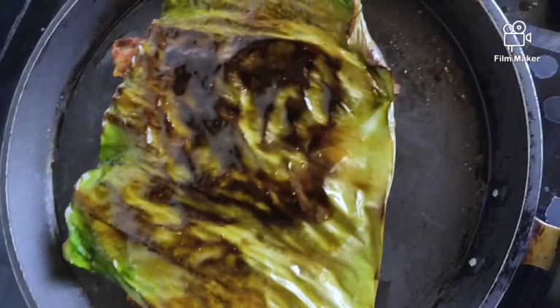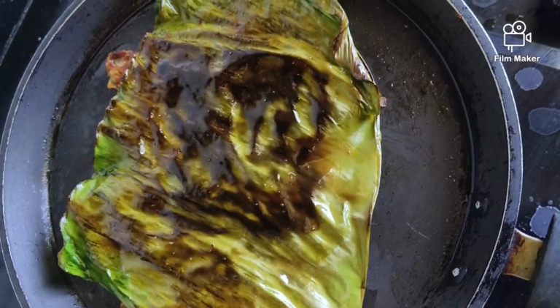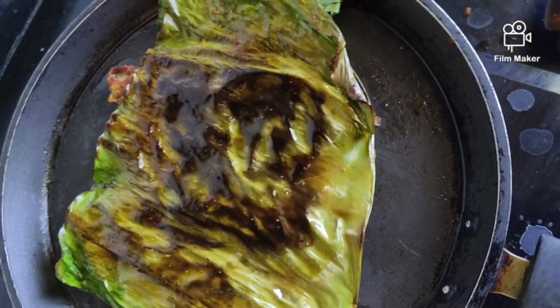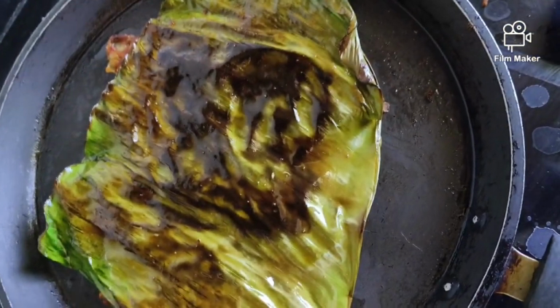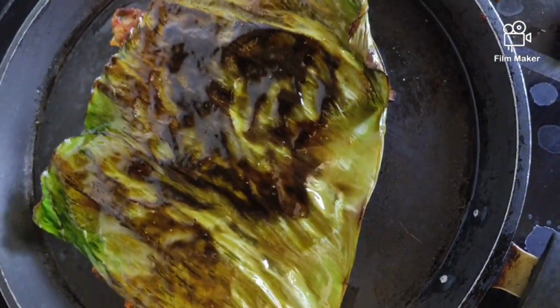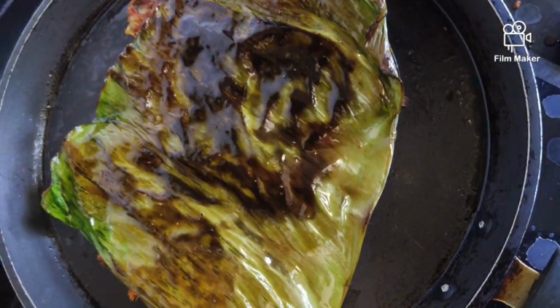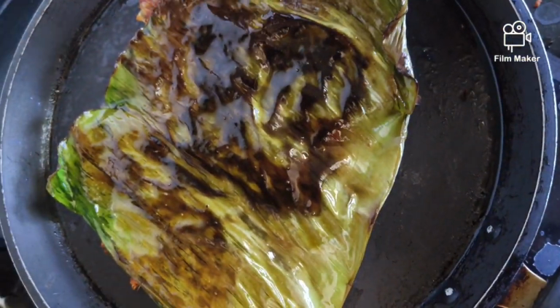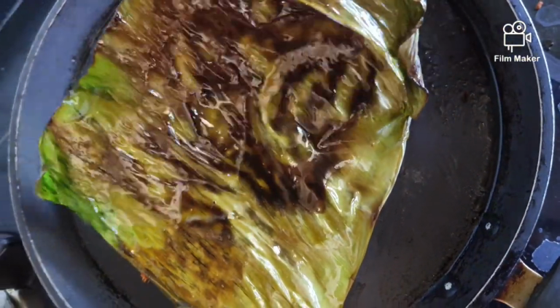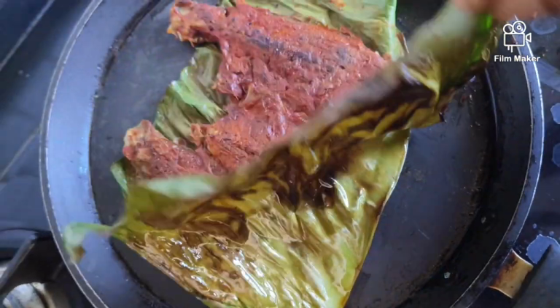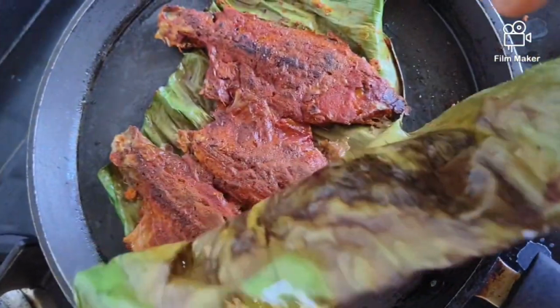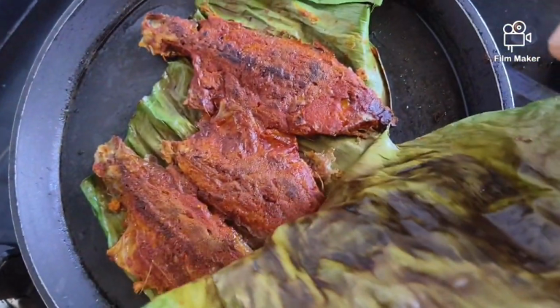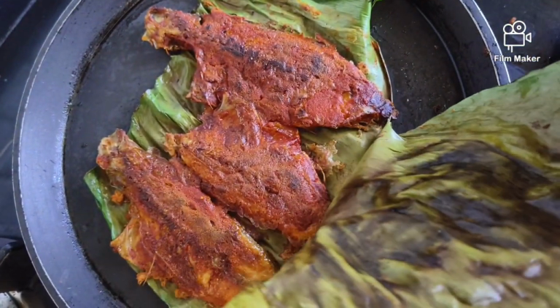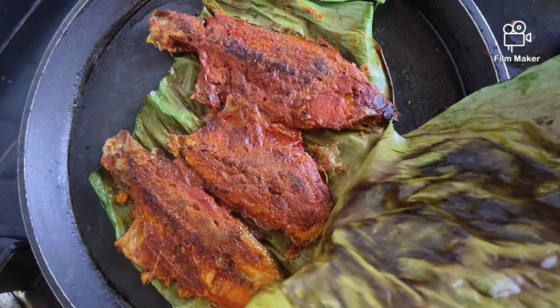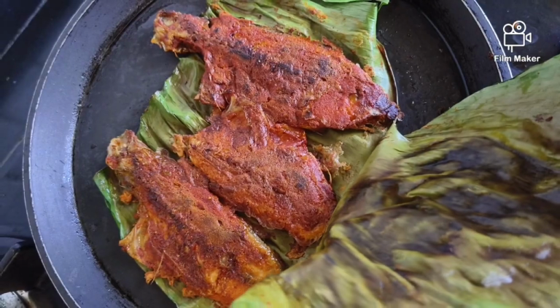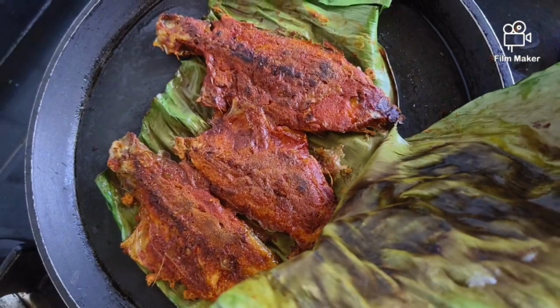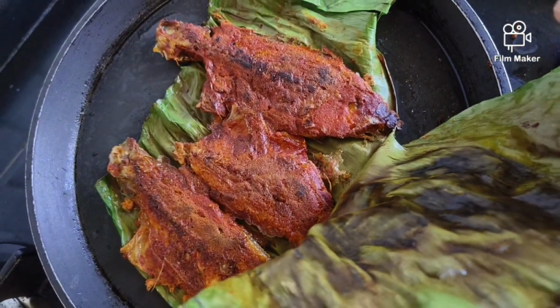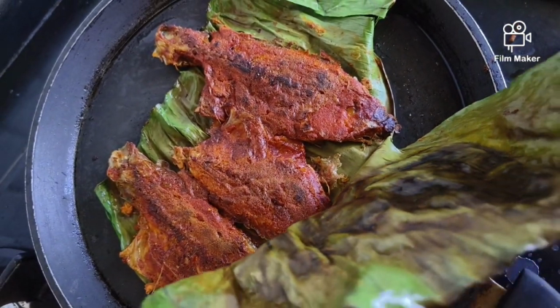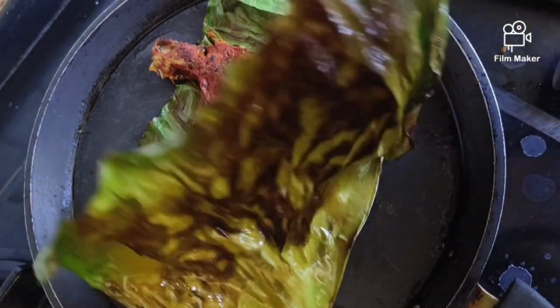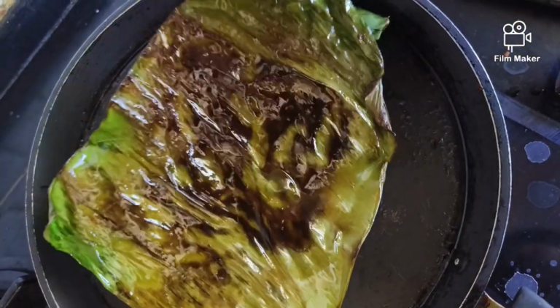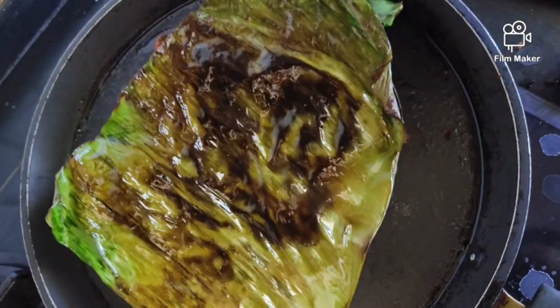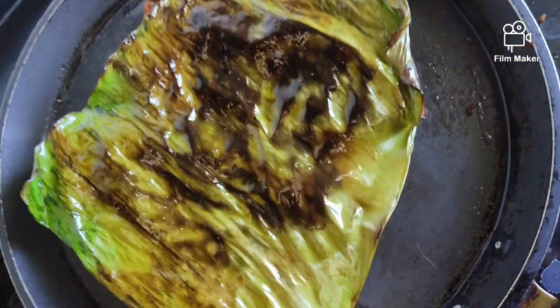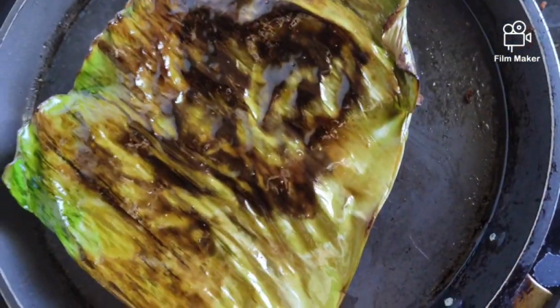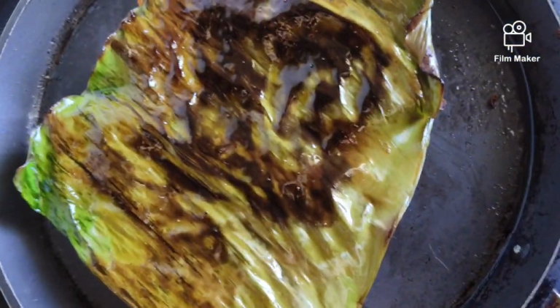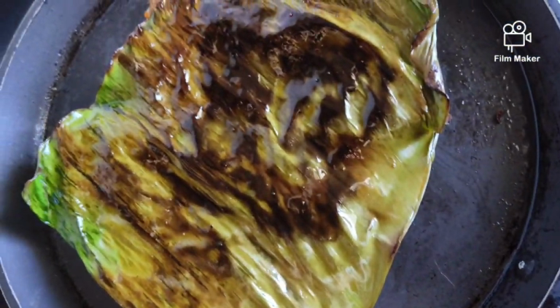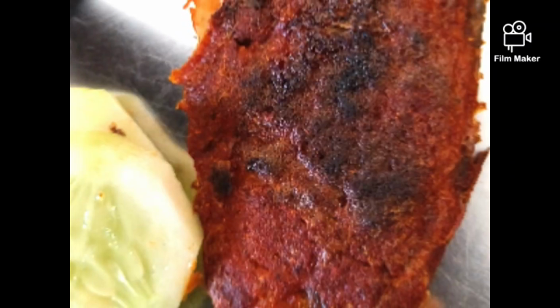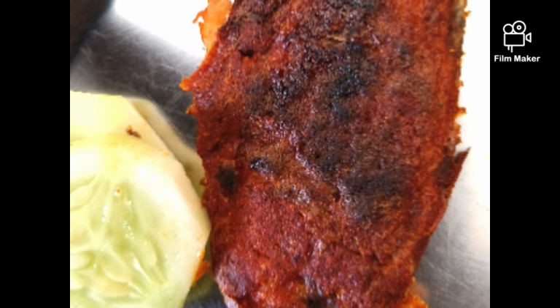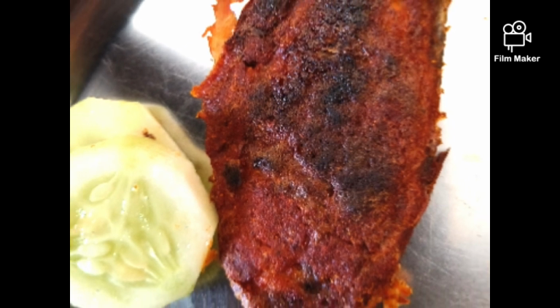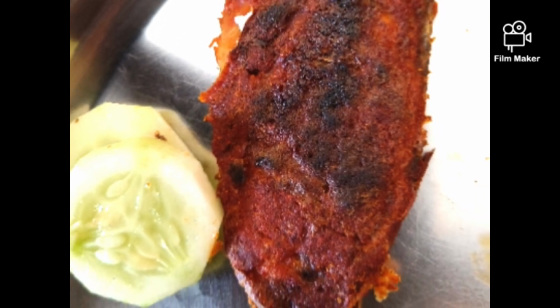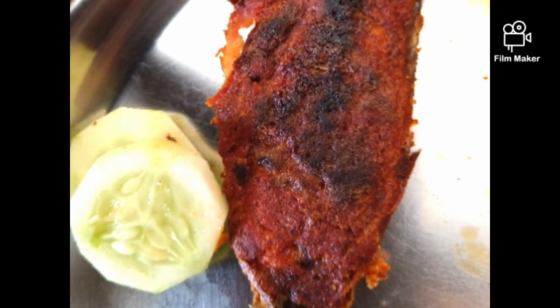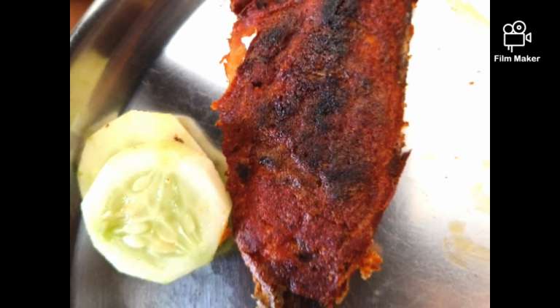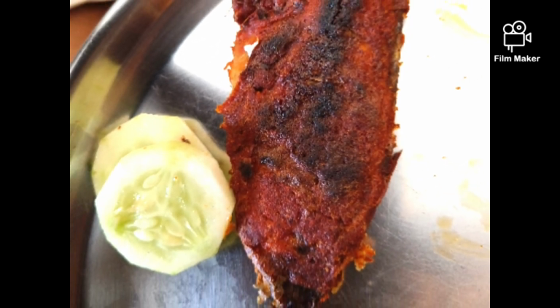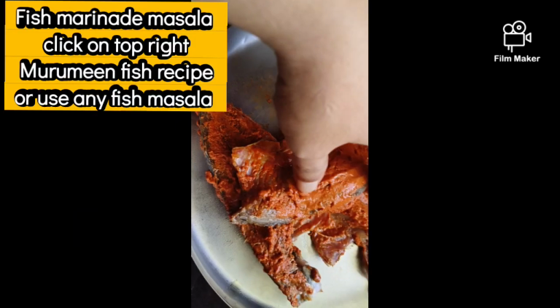We are ready to fry the meat. First, I am going to fry it in the middle of the meat.